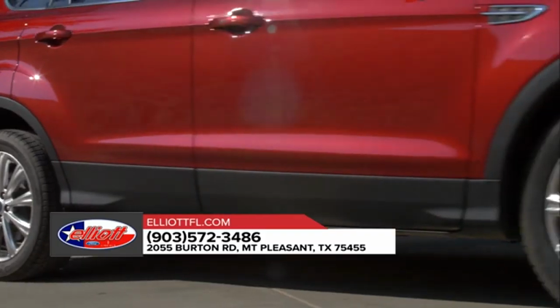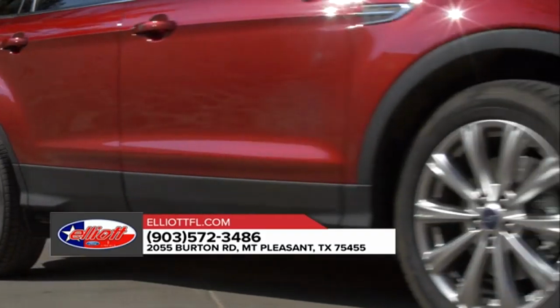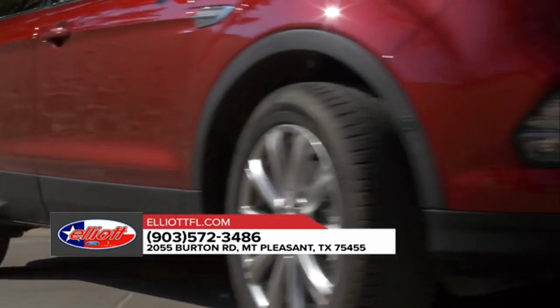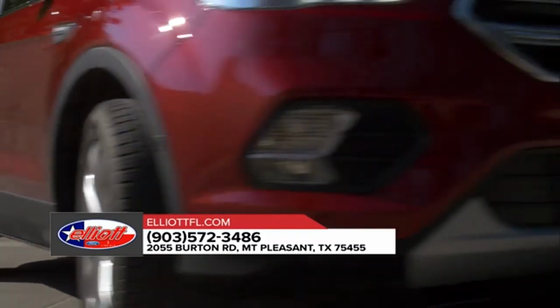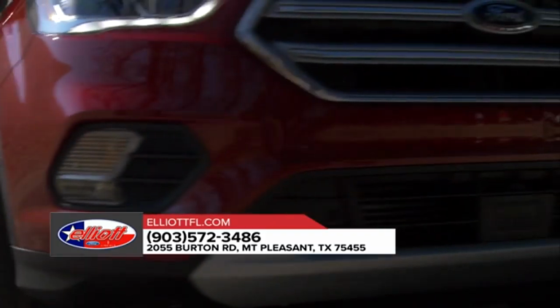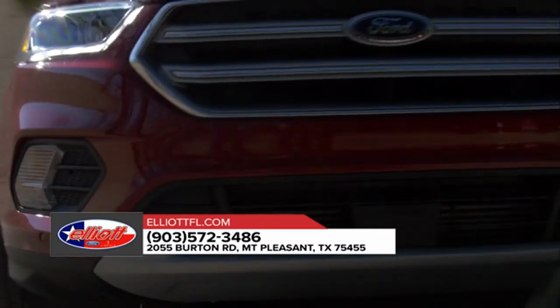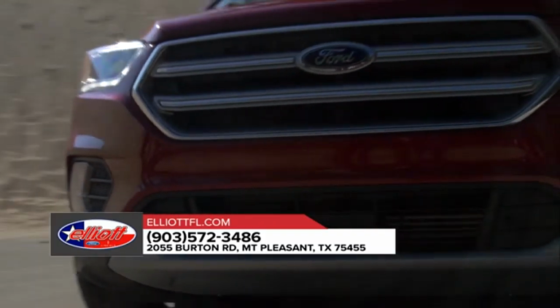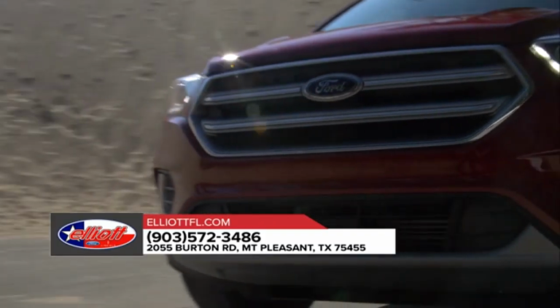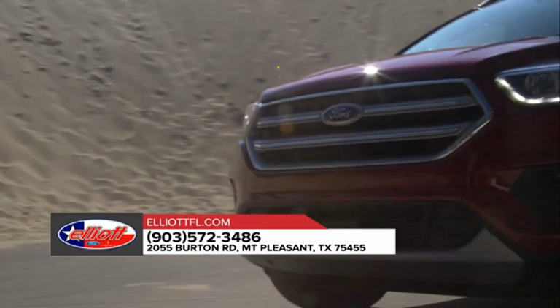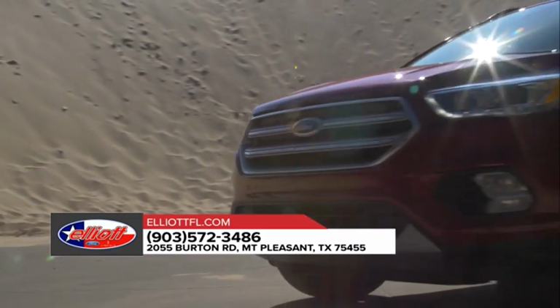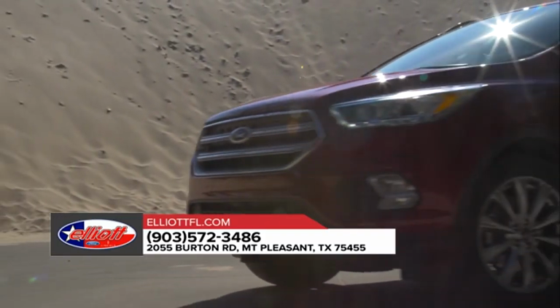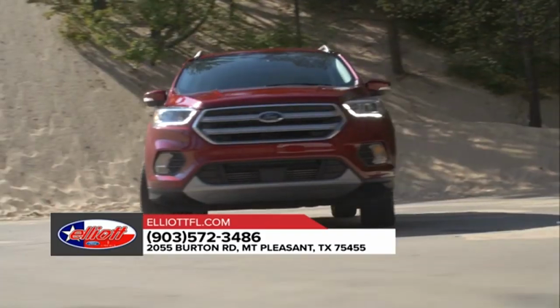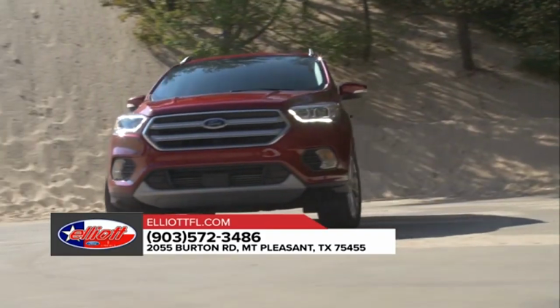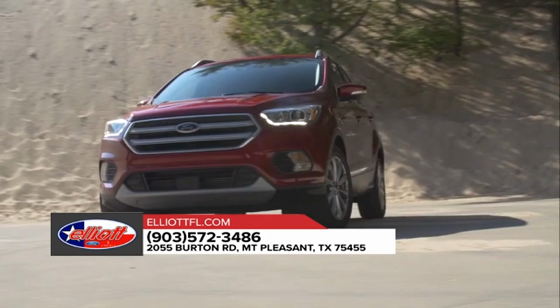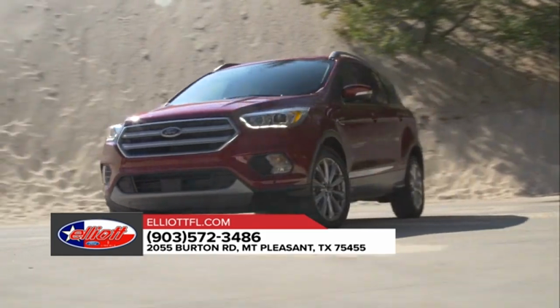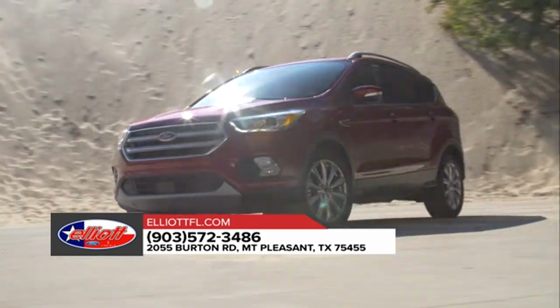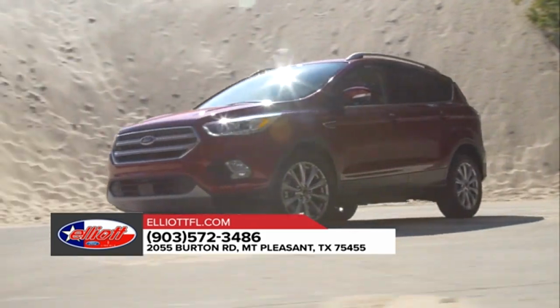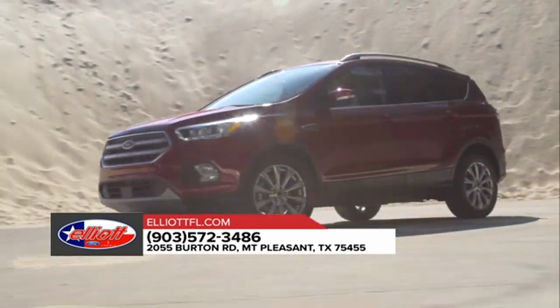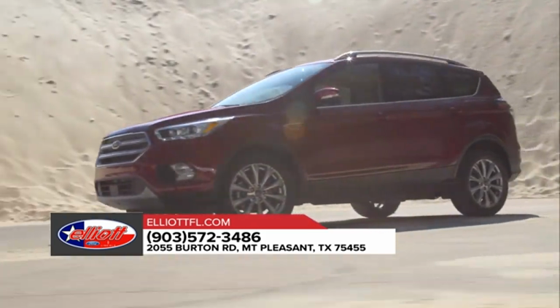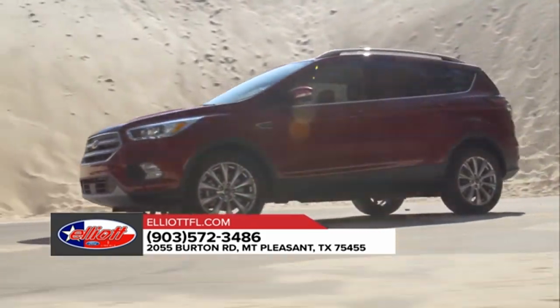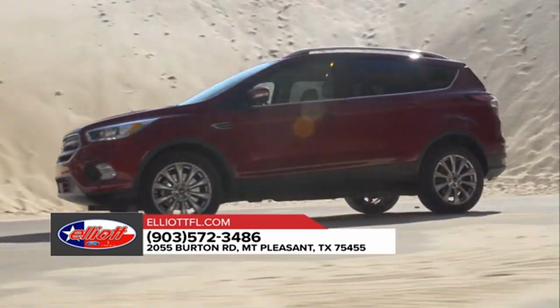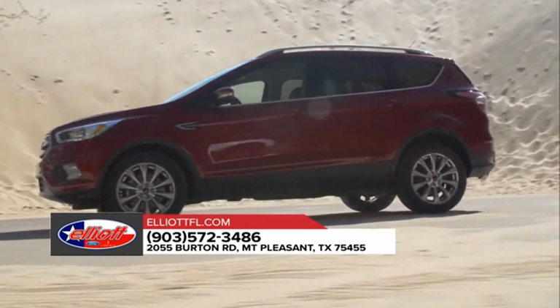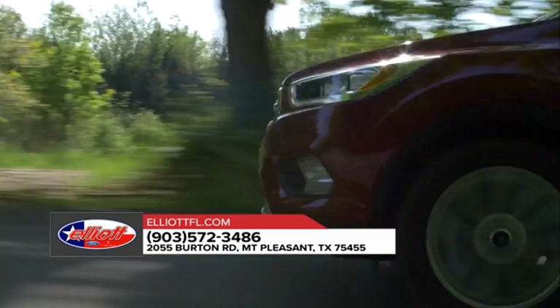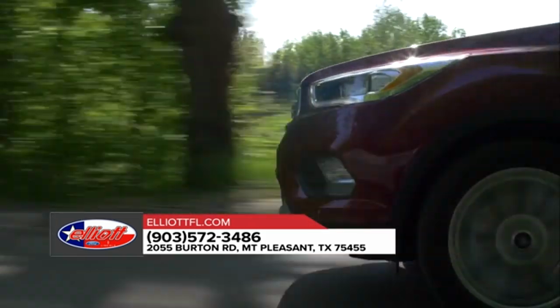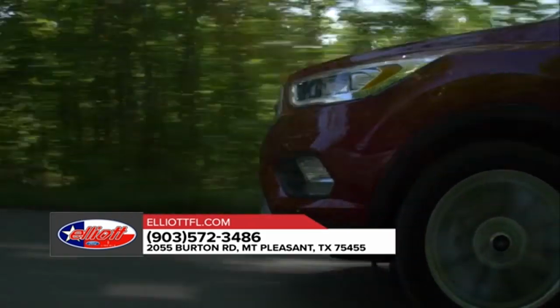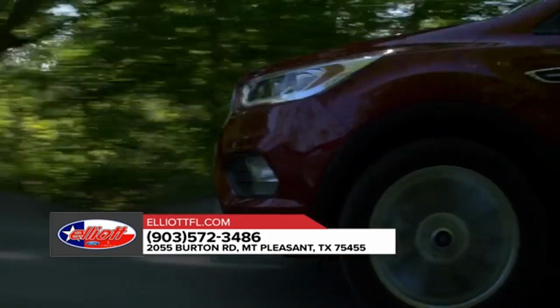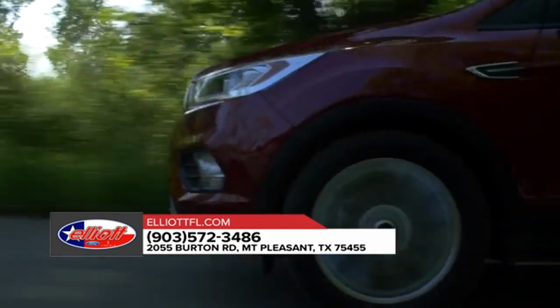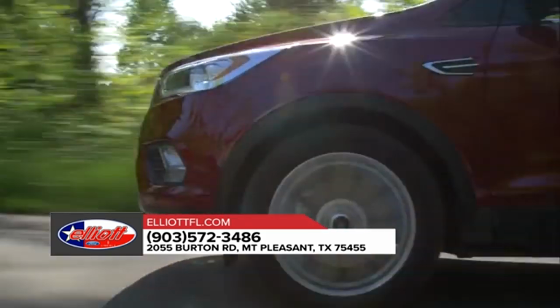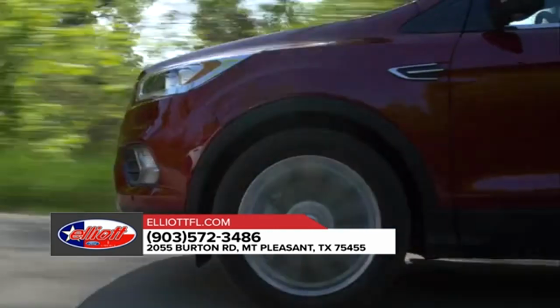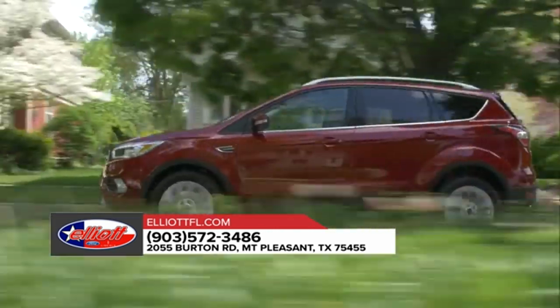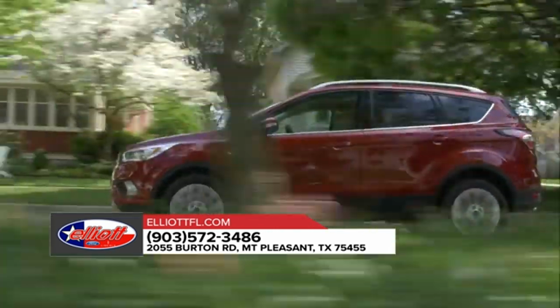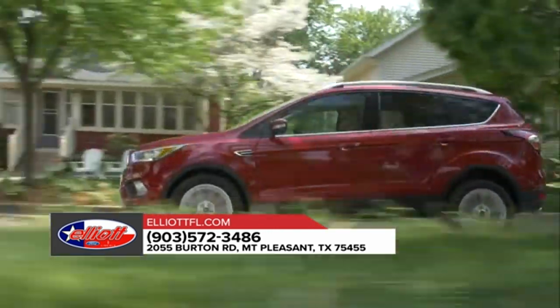The 2018 Ford Escape is for those who live on the go — always unstoppable. The Escape has amazing cargo capacity to make sure there's enough room for you, your passengers, and all the gear you'll need for that weekend getaway.